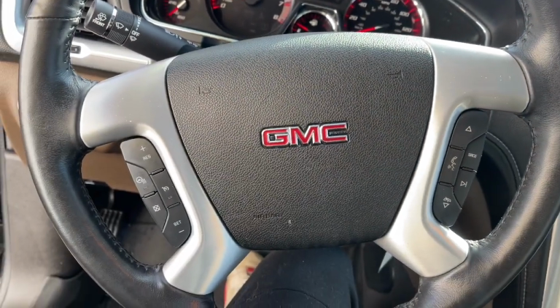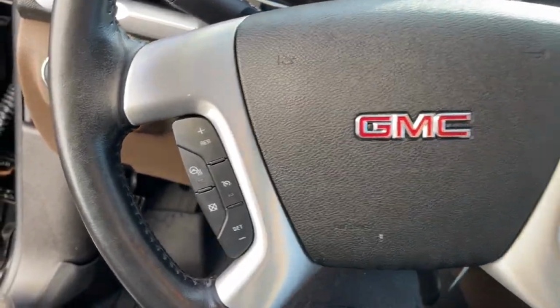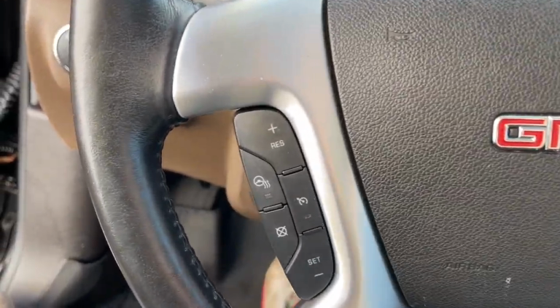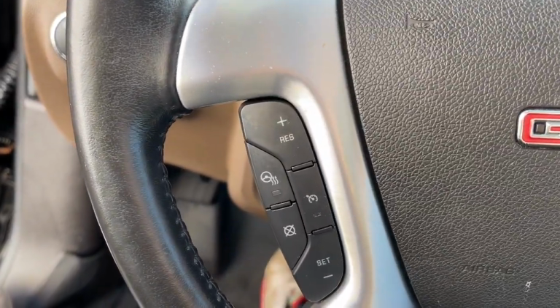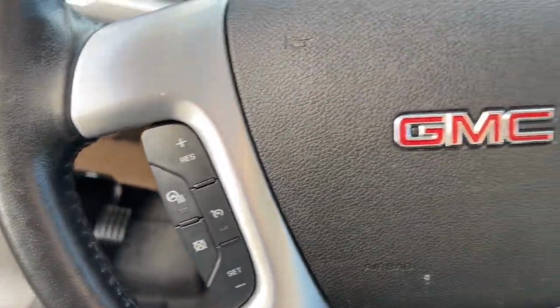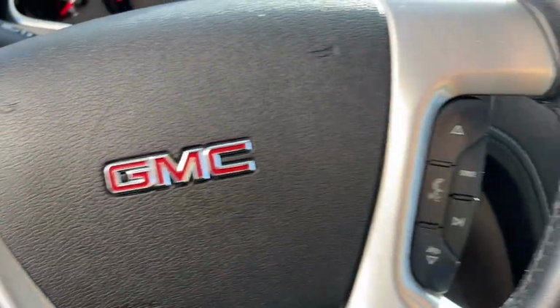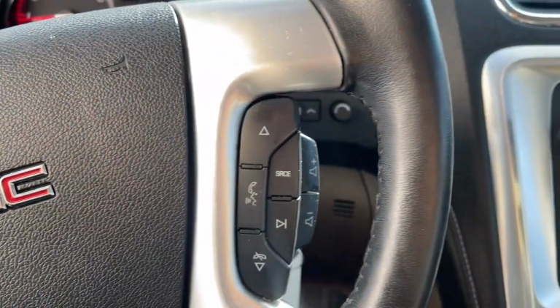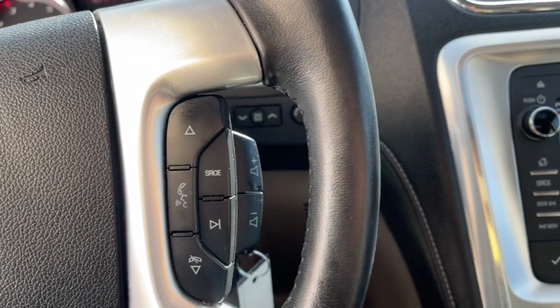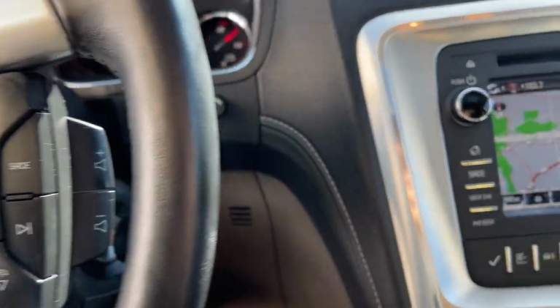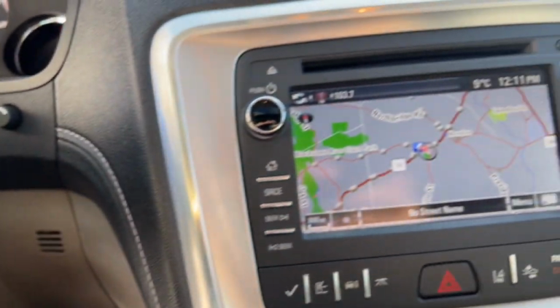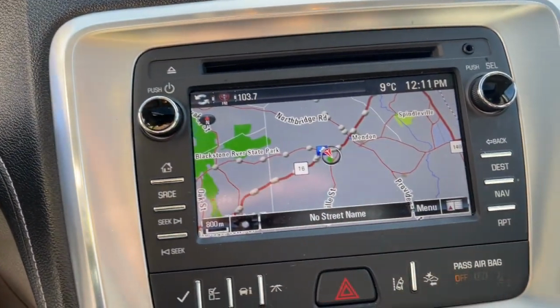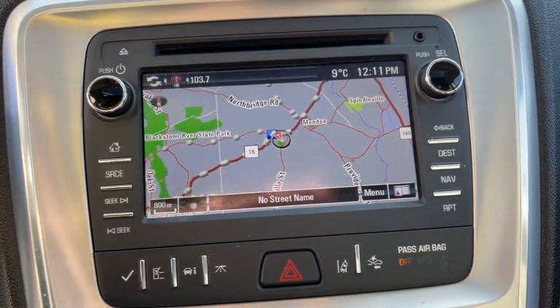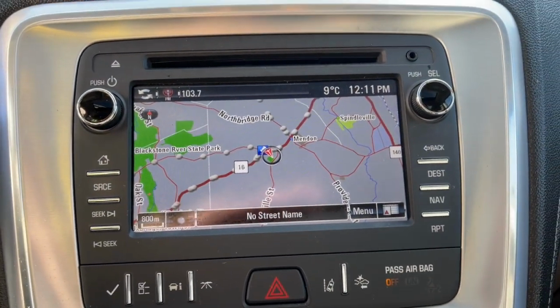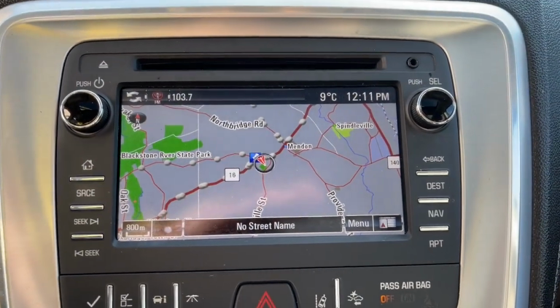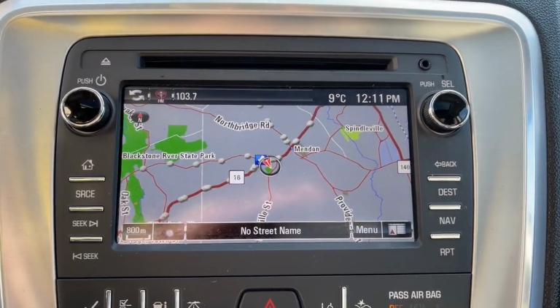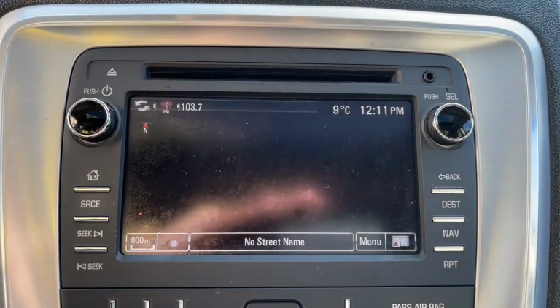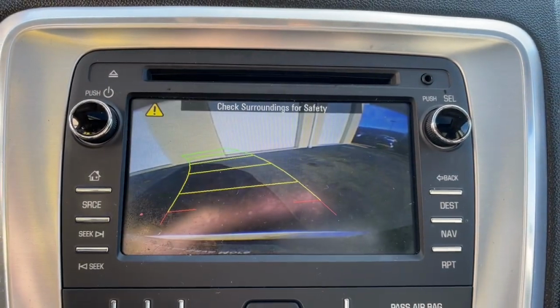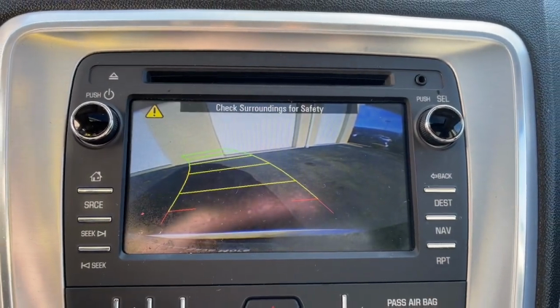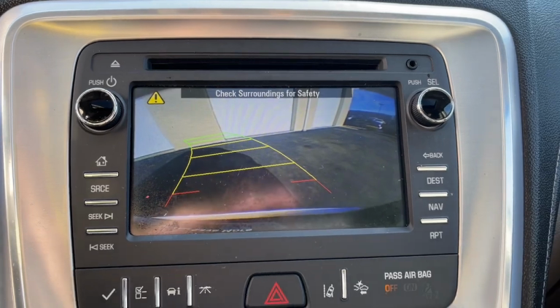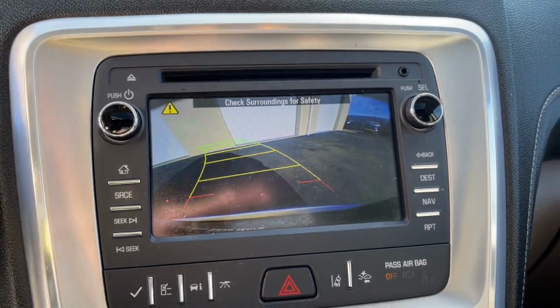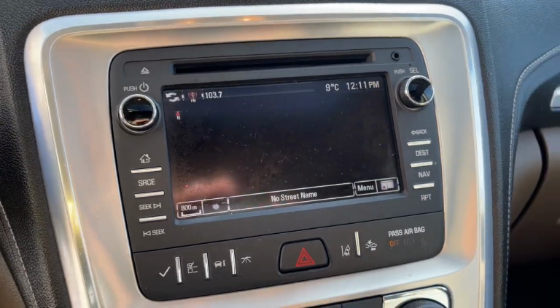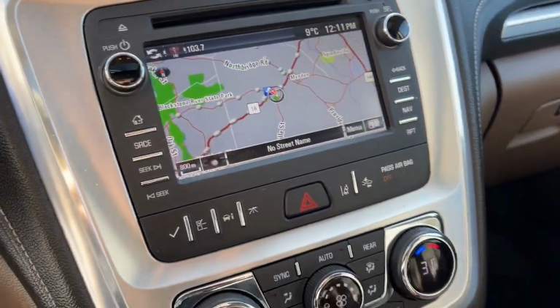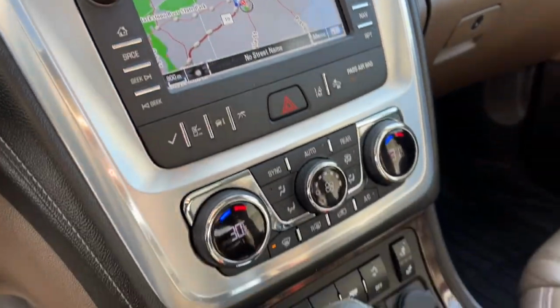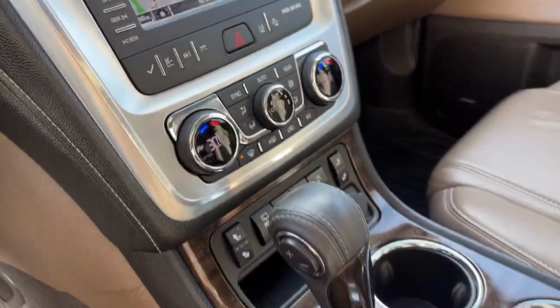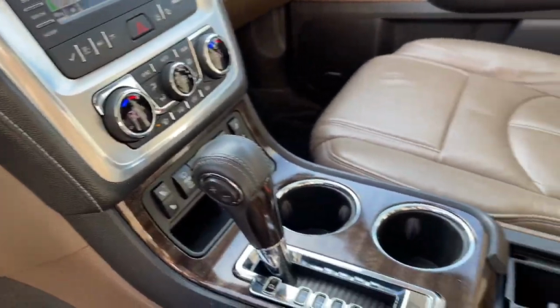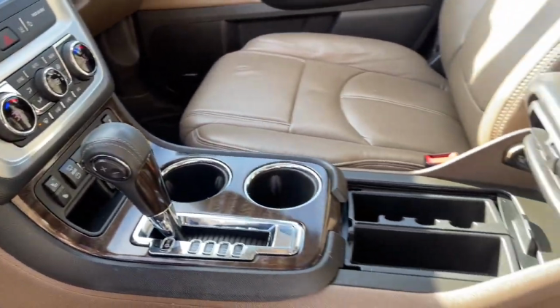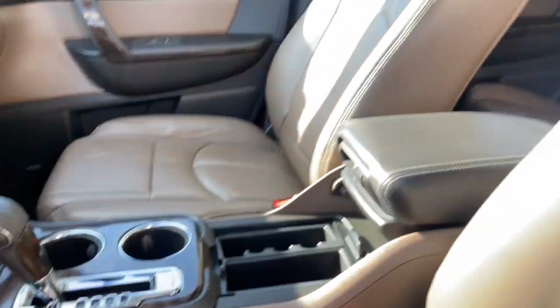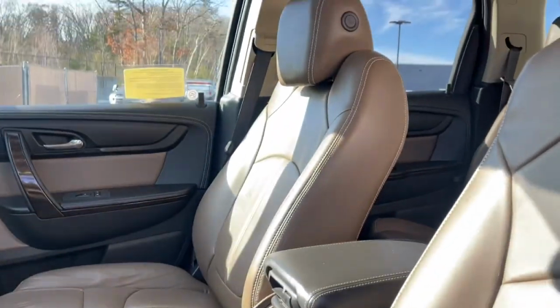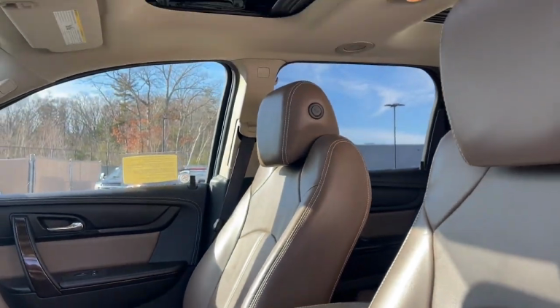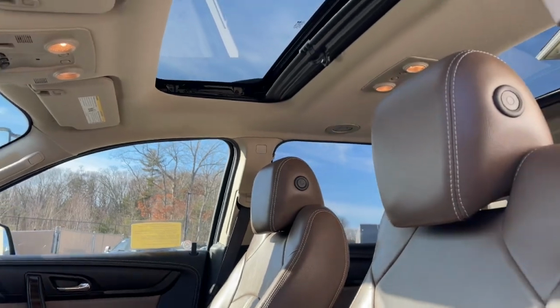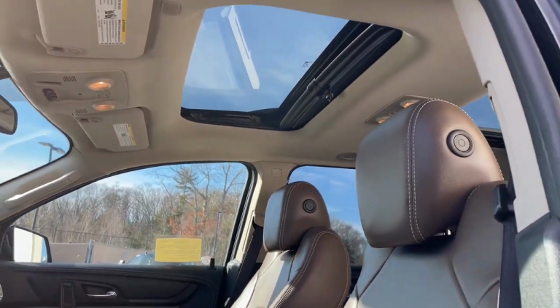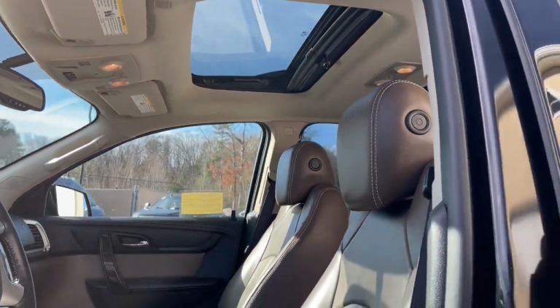Remote engine start, heated mirrors, power passenger seat, fog lamps, satellite radio. Give your family the space and security they deserve in this versatile Acadia. Our team will give you an outstanding test drive experience. Stop in today.